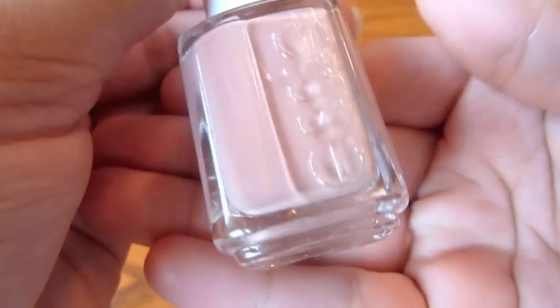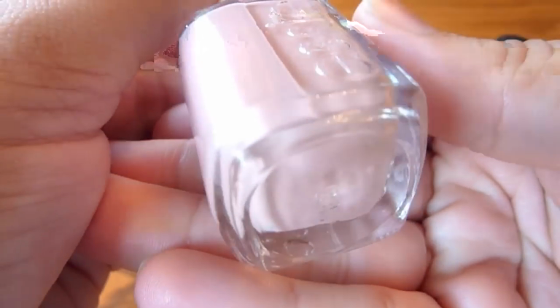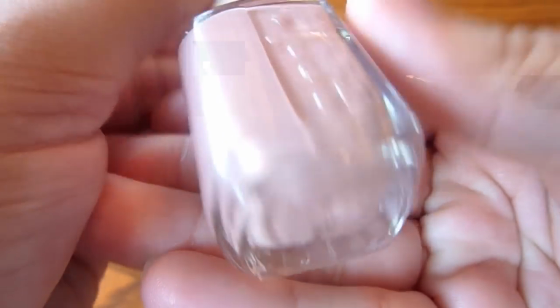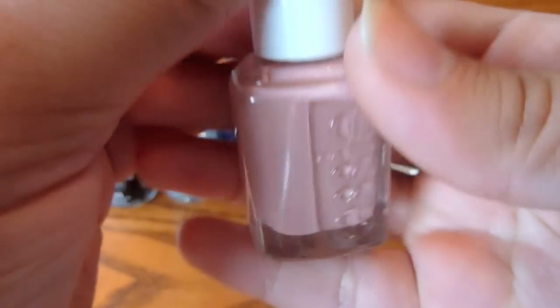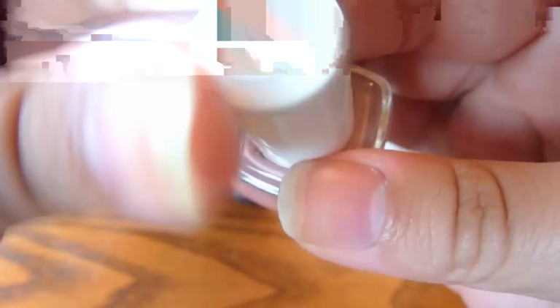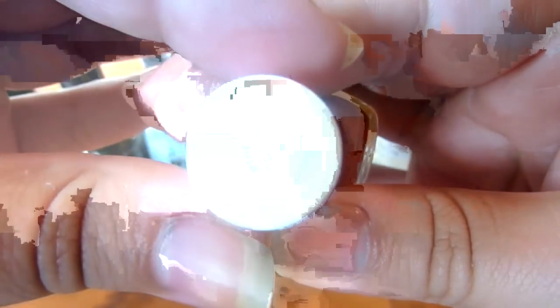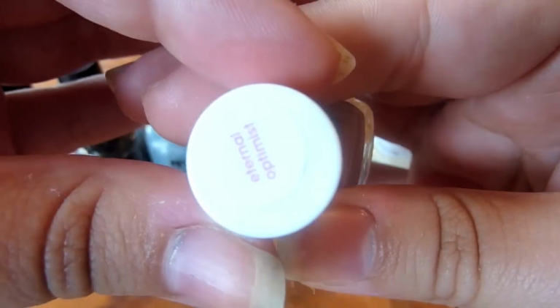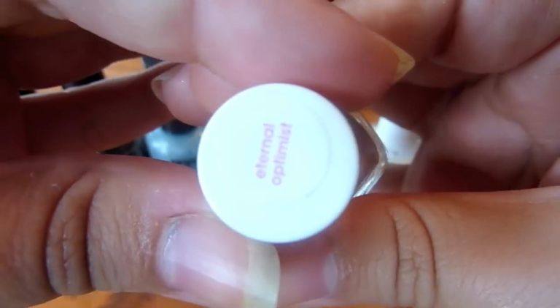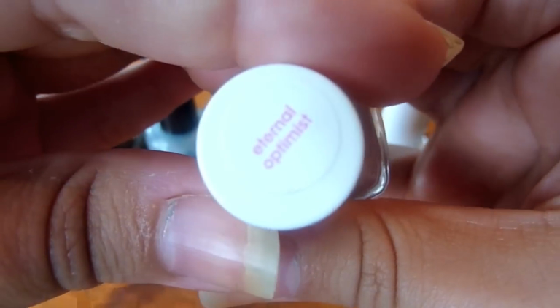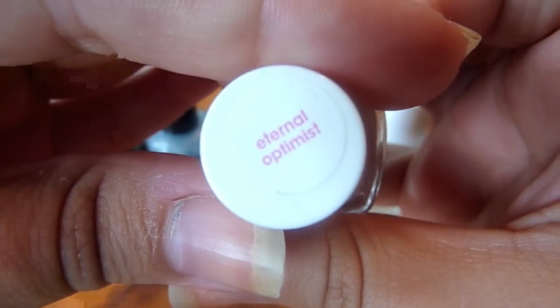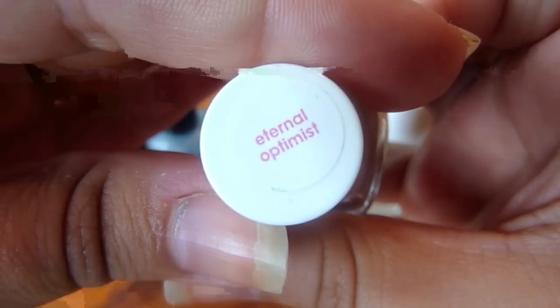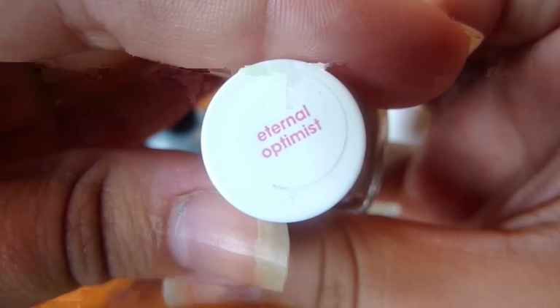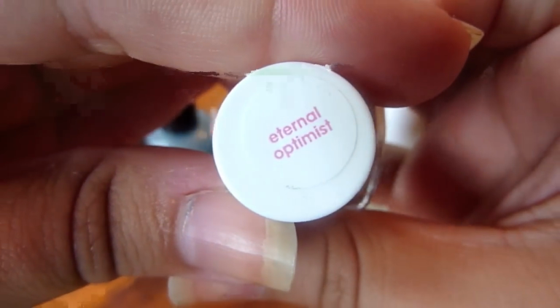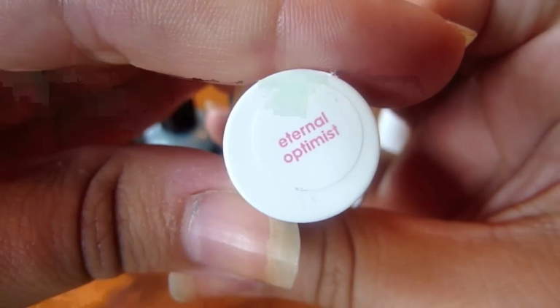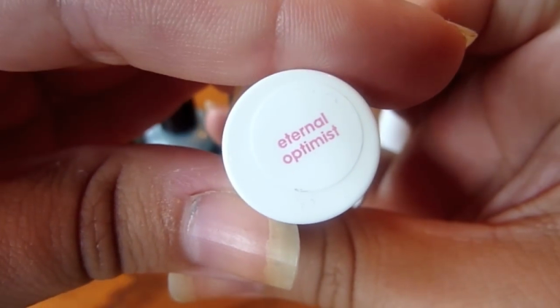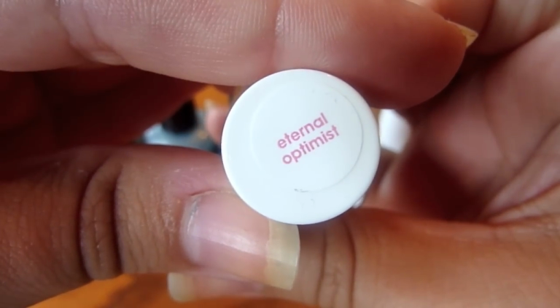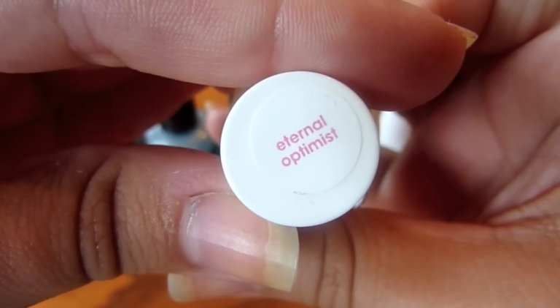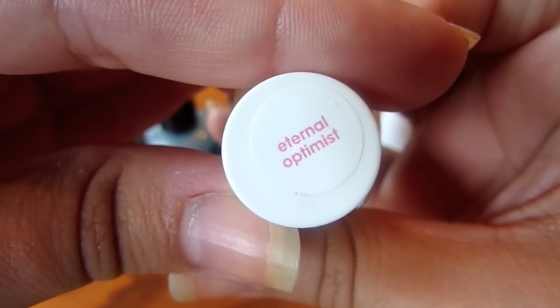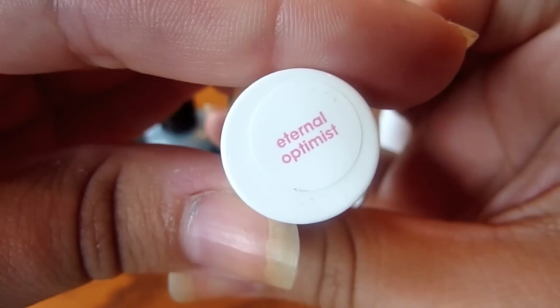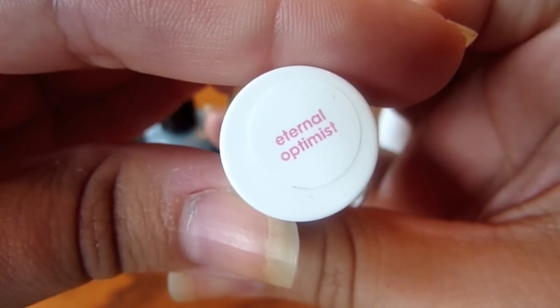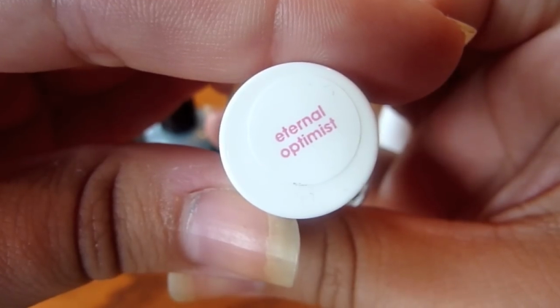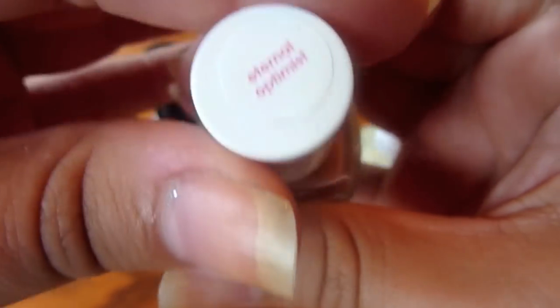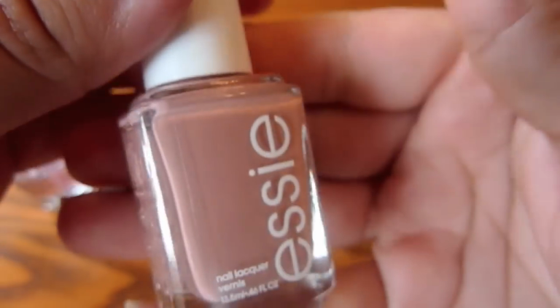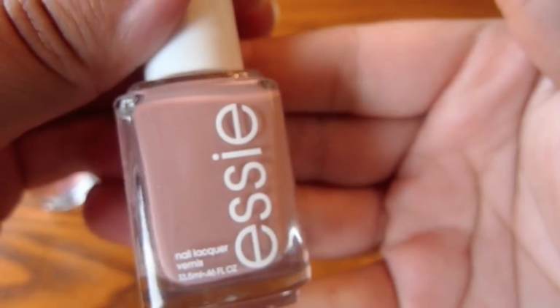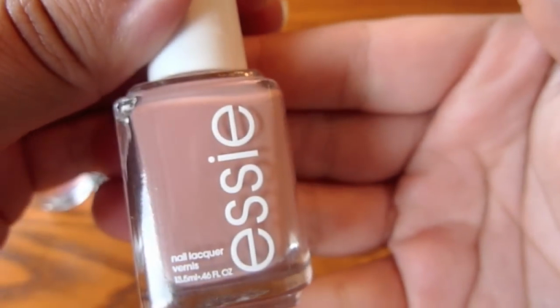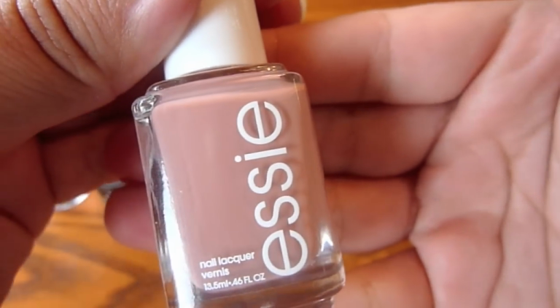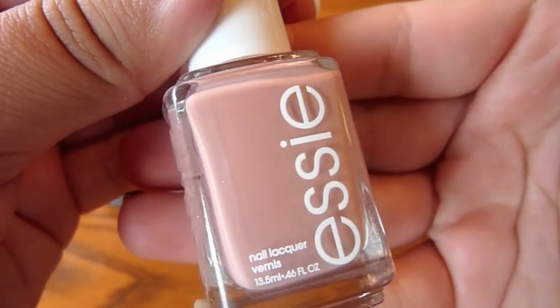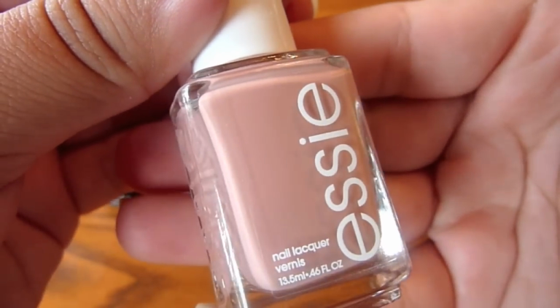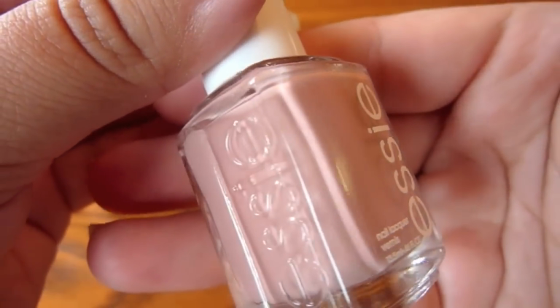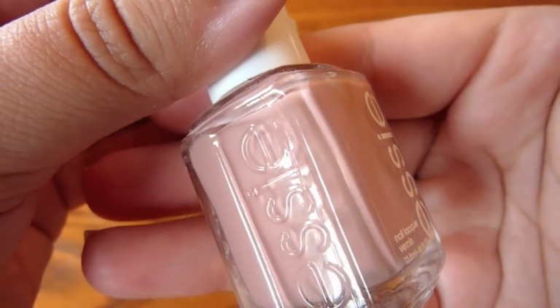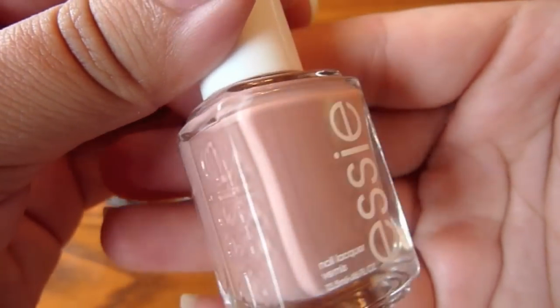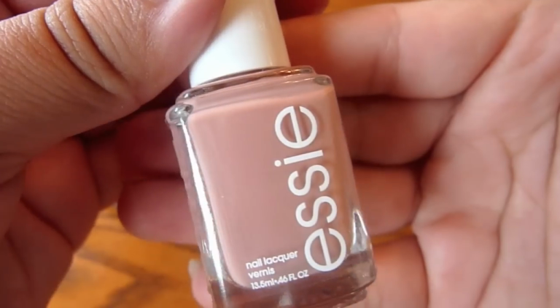And then you're also going to need some sort of a sheer pink. This one is Eternal Optimist from Essie. As a nail polish, it's just okay, but for this tutorial it worked great.